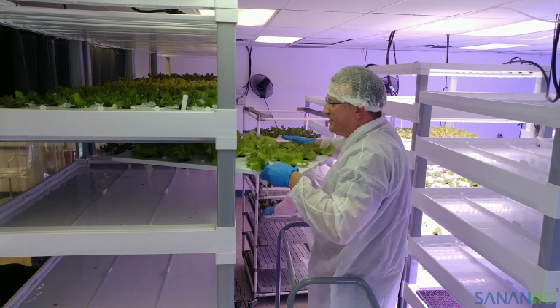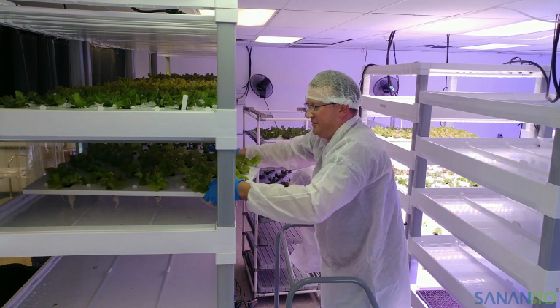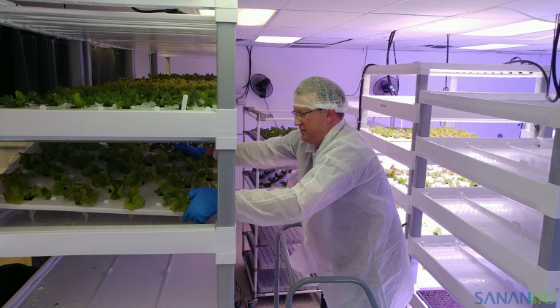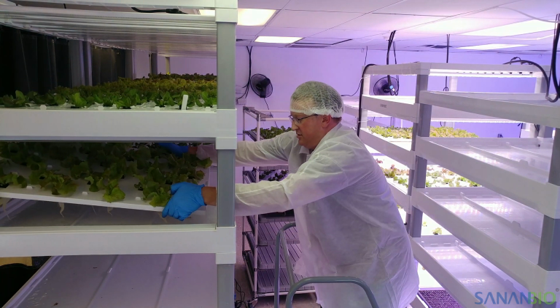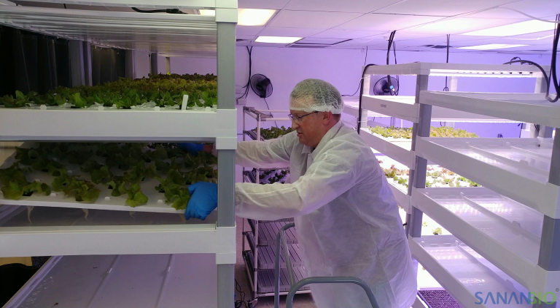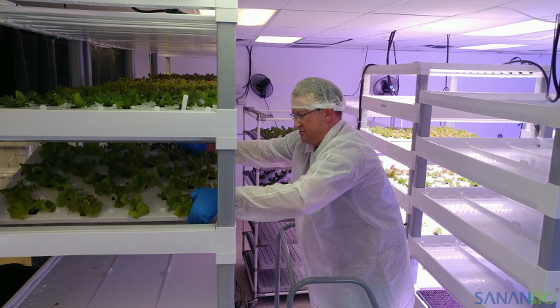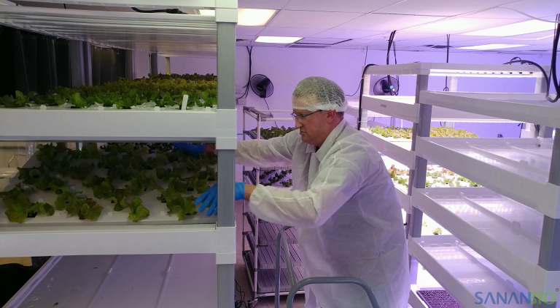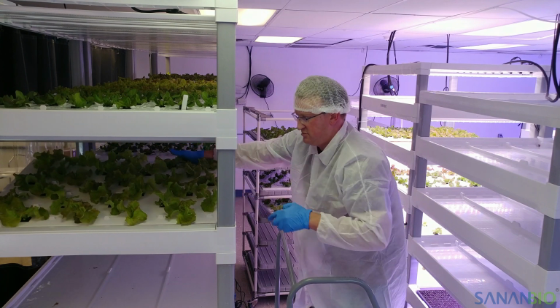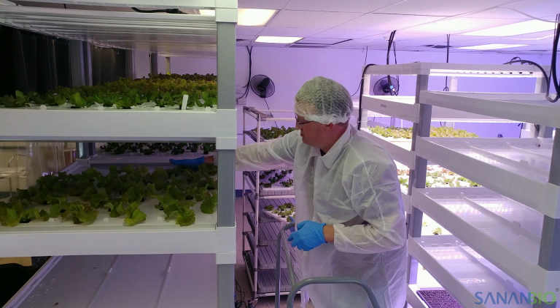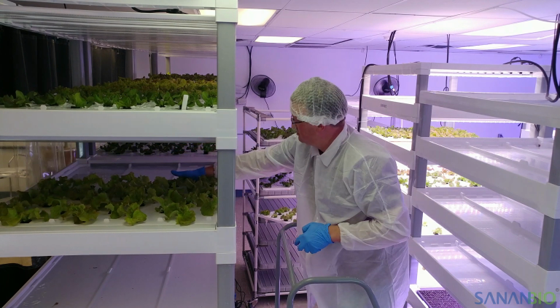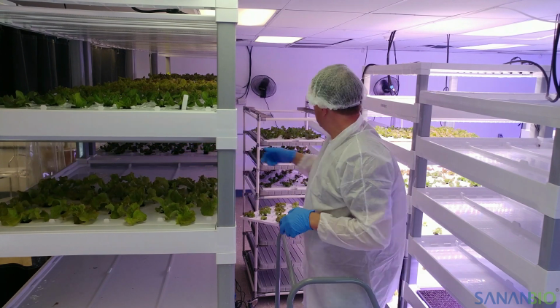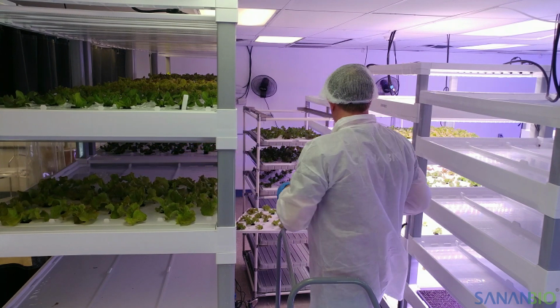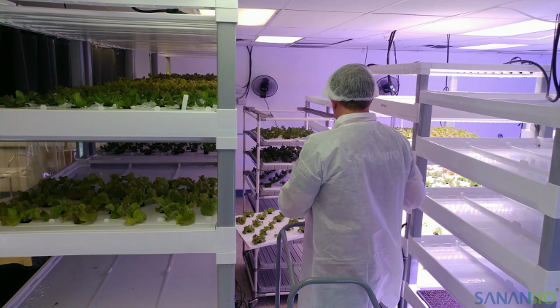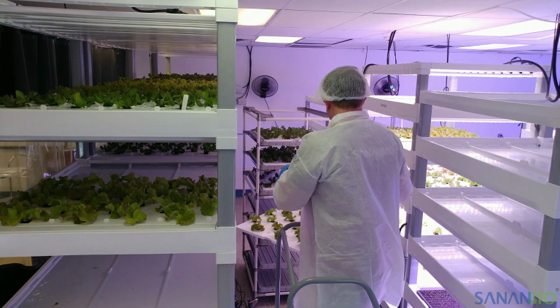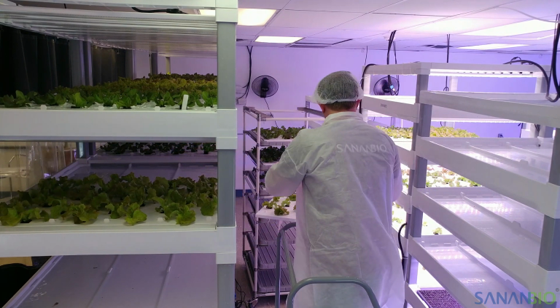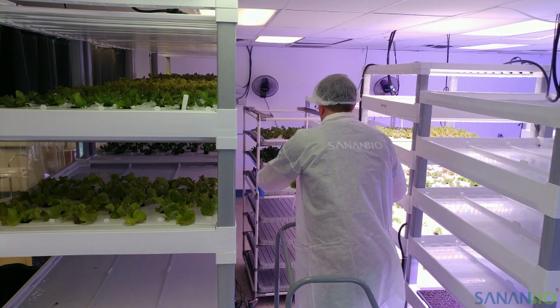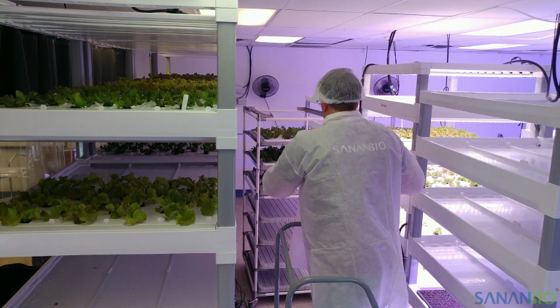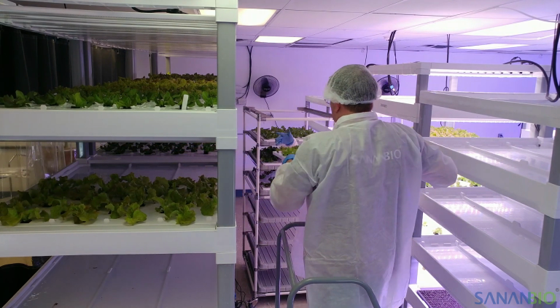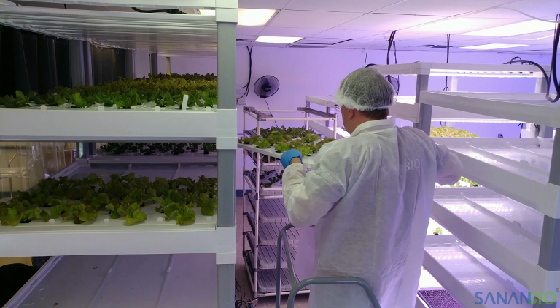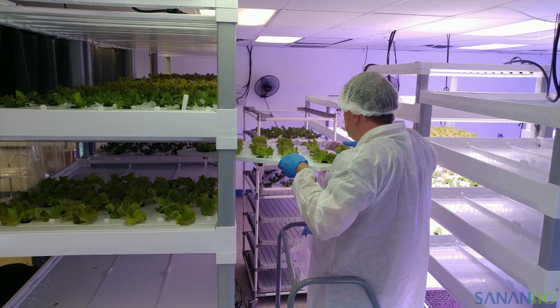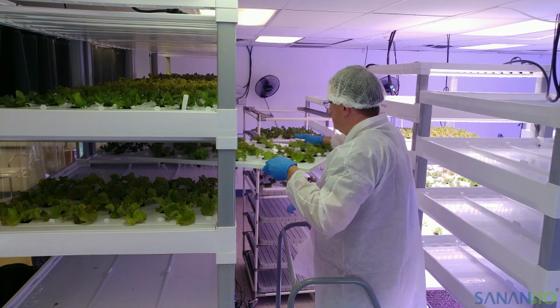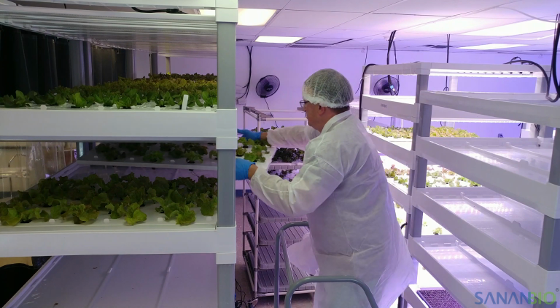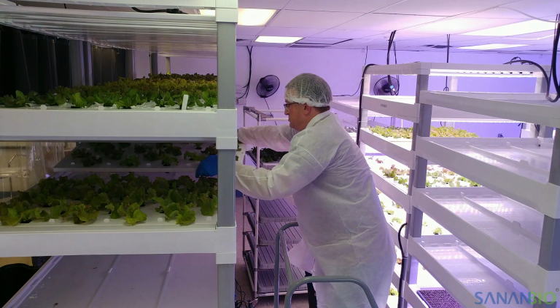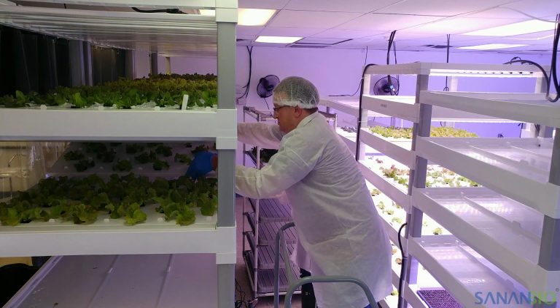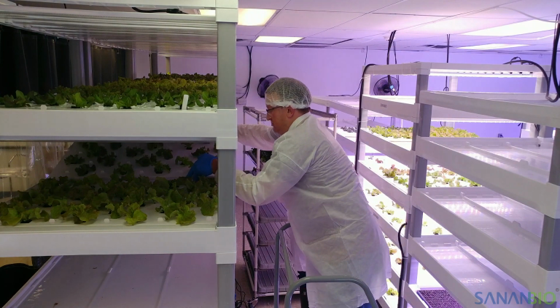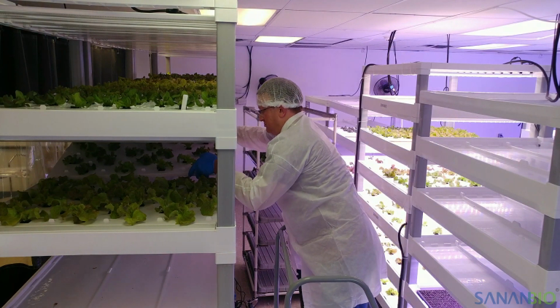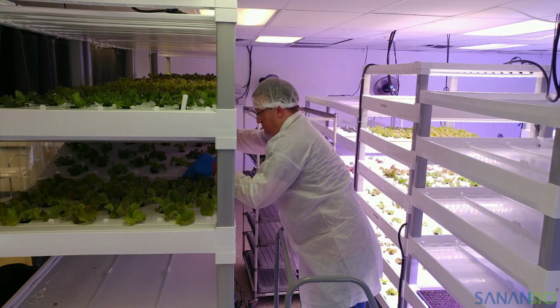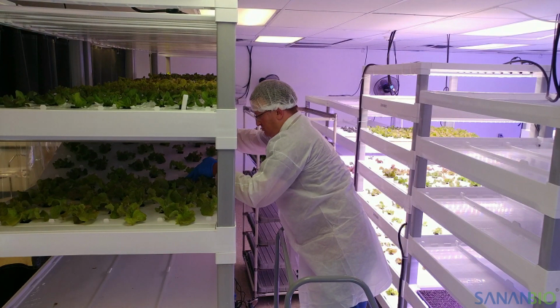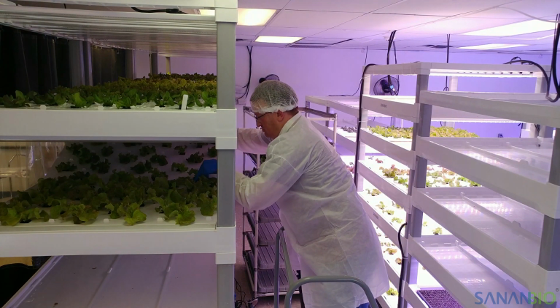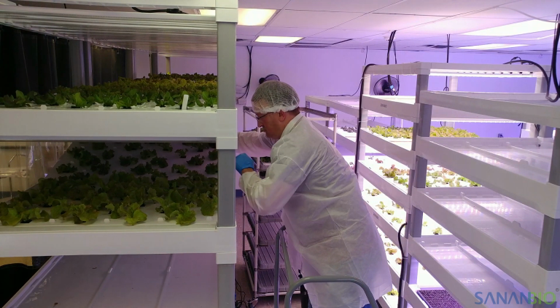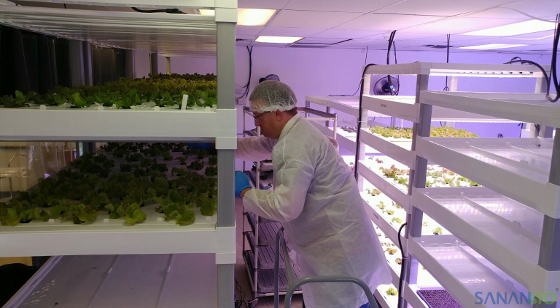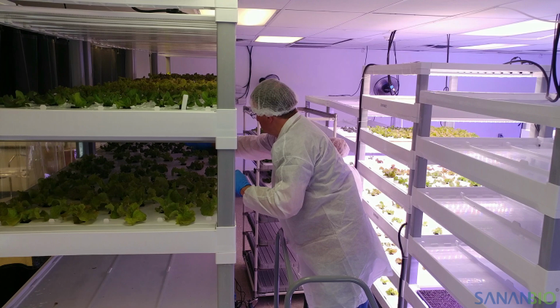Once full, these rafts can be very heavy, so please take caution when lifting, walking, and using ladders. A two-person team may be useful when placing and removing heavy rafts in the highest growbeds.